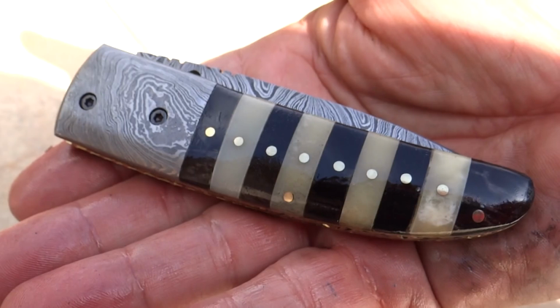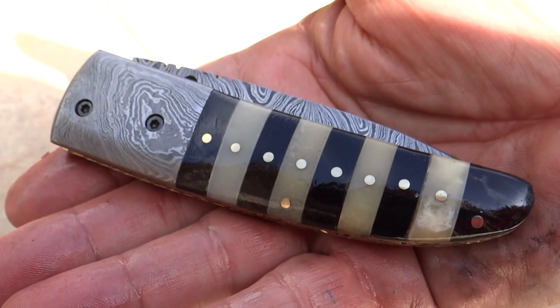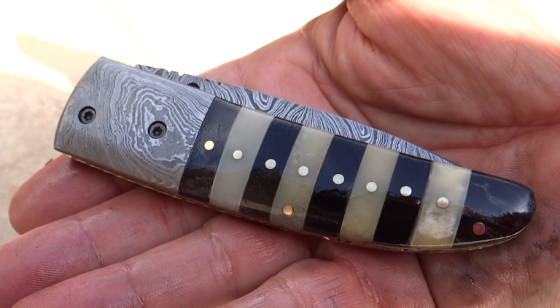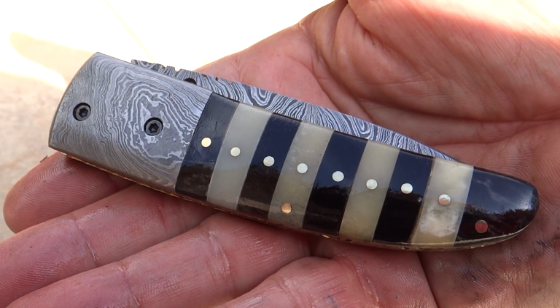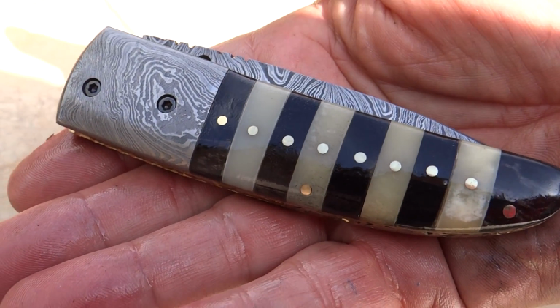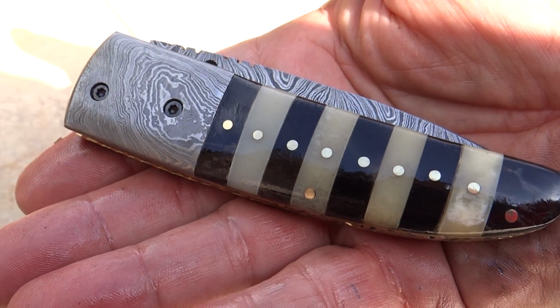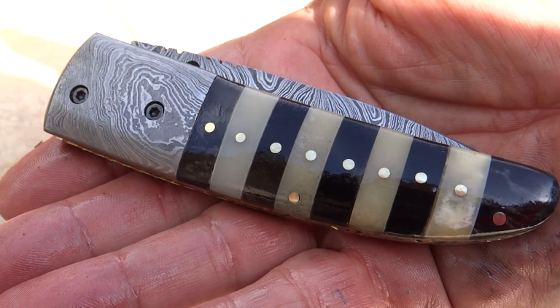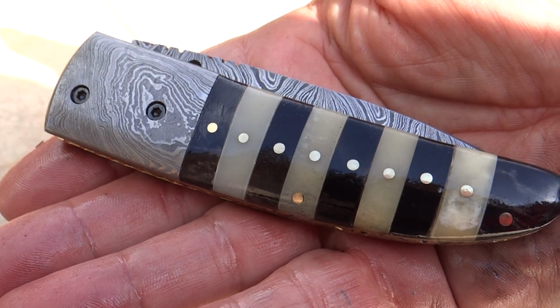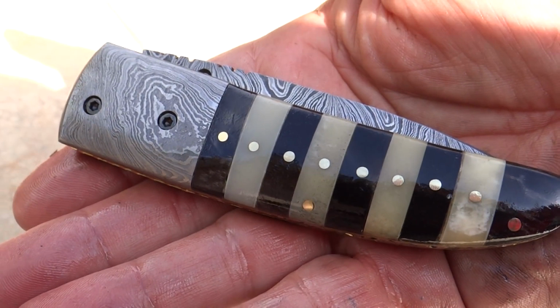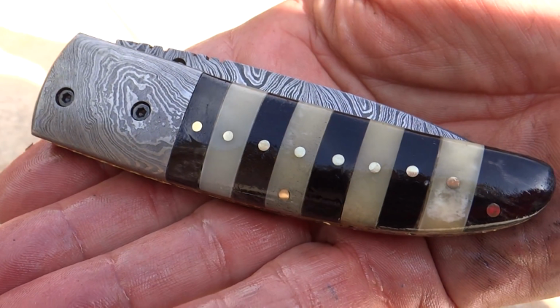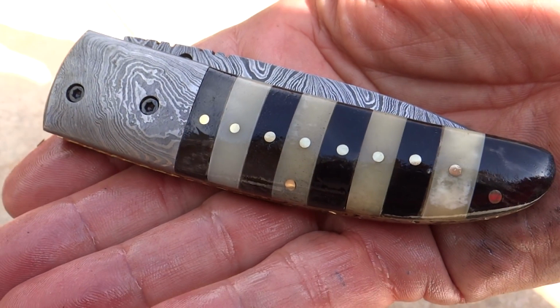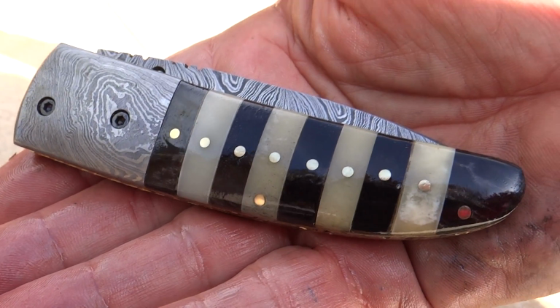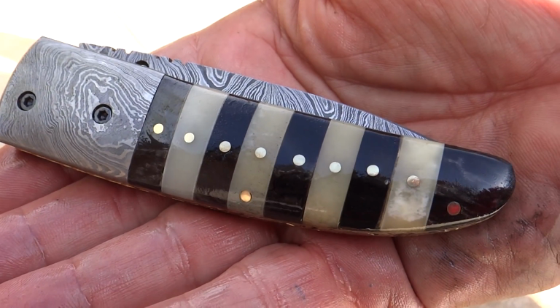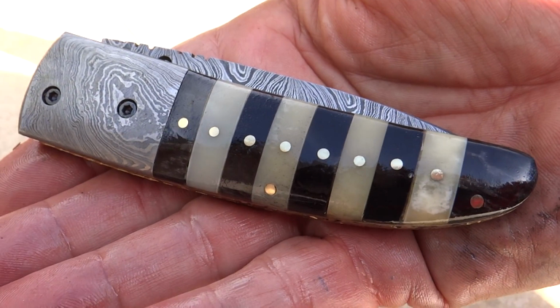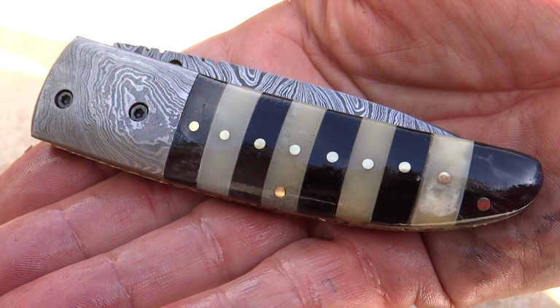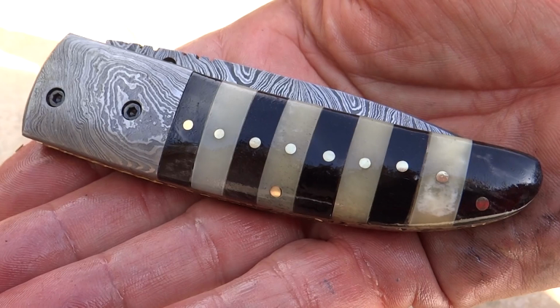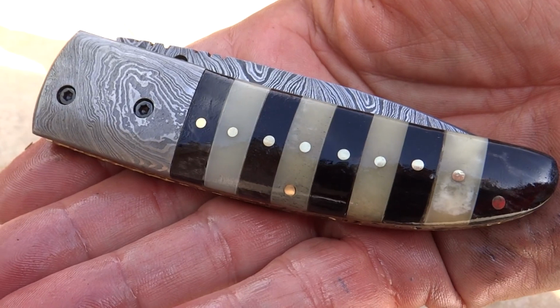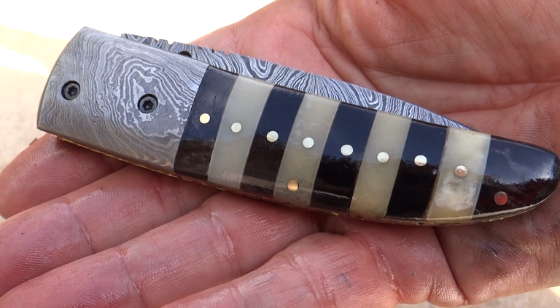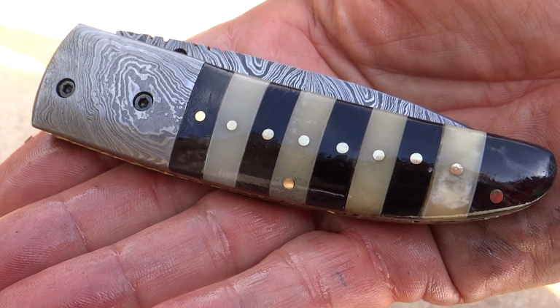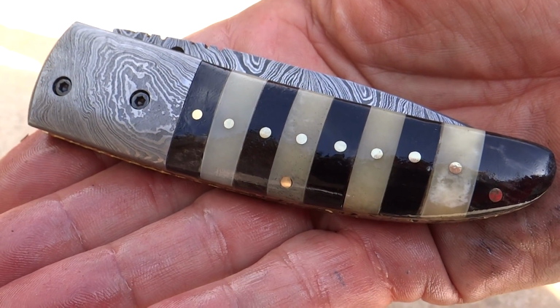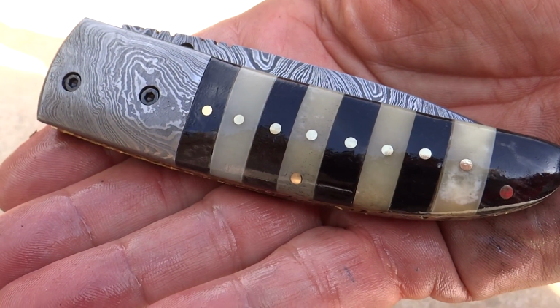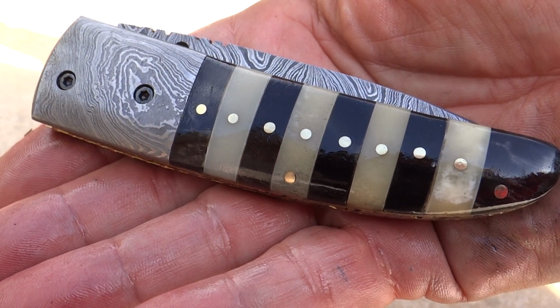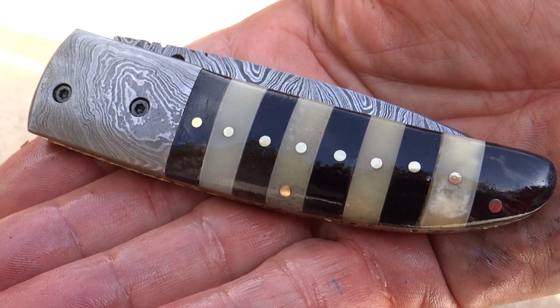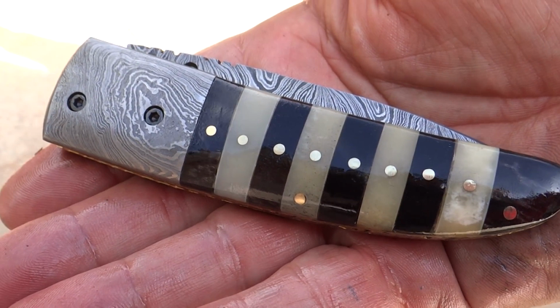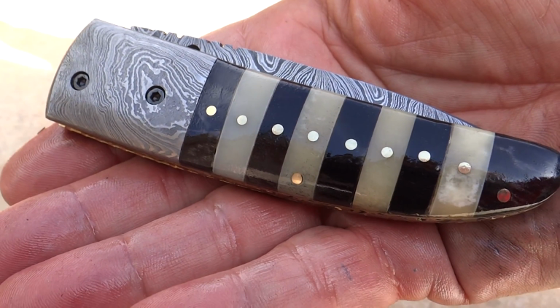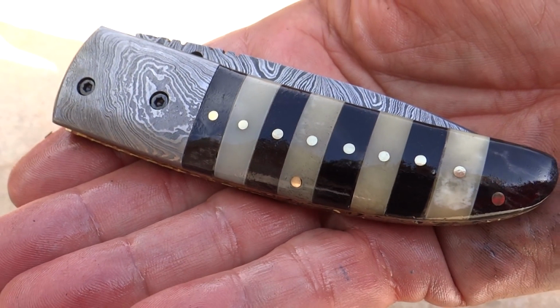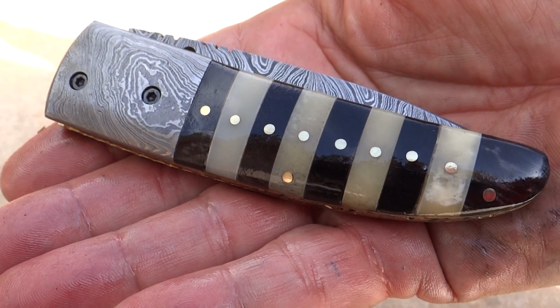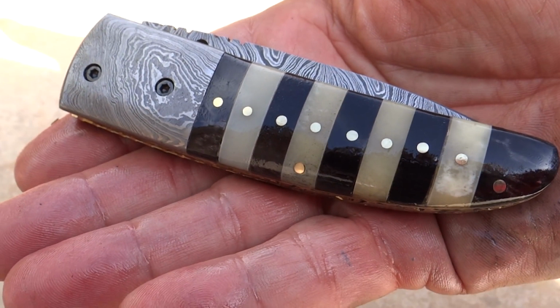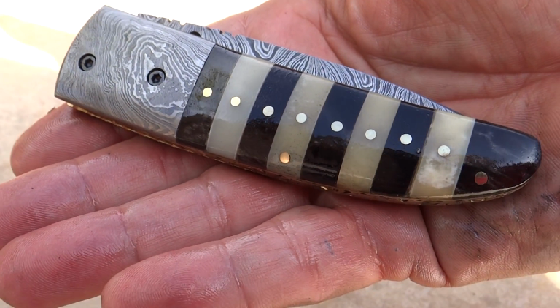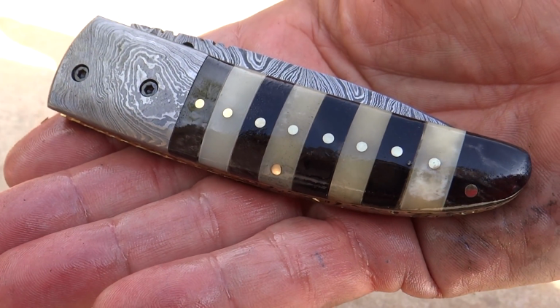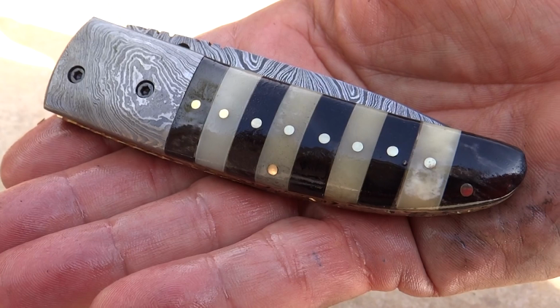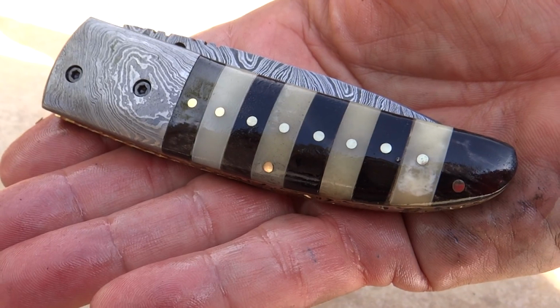So that again is the DKC-105 Bumblebee. Take a look at it on our website, DKCknives.com, and get yourselves one of these. Thanks a lot and have a great day. This is Paul.